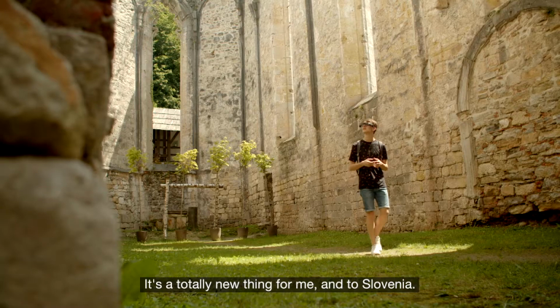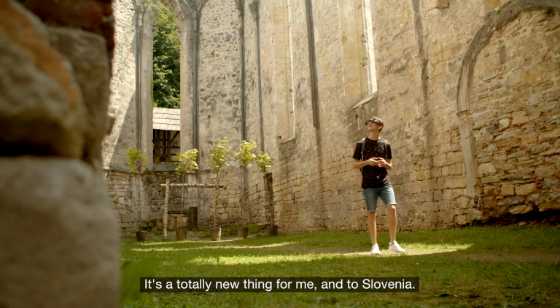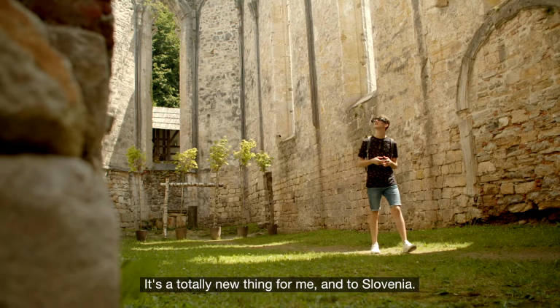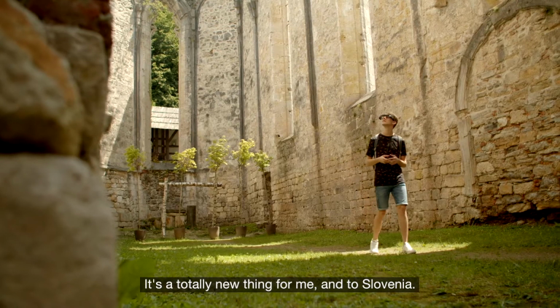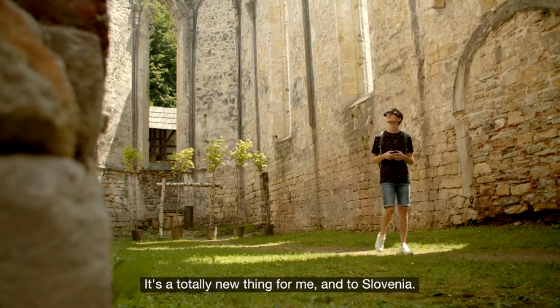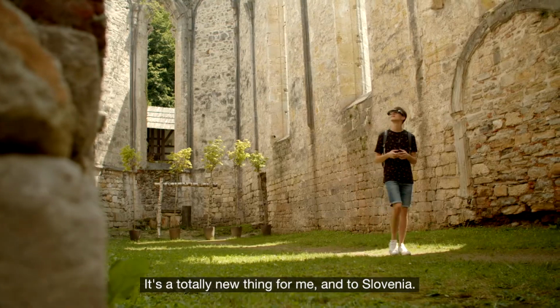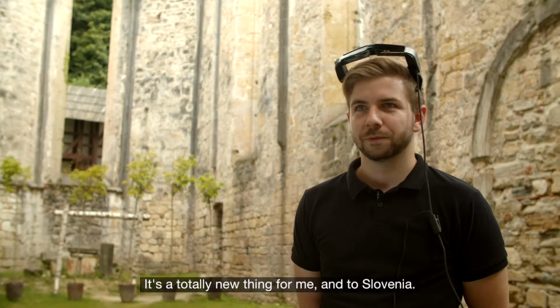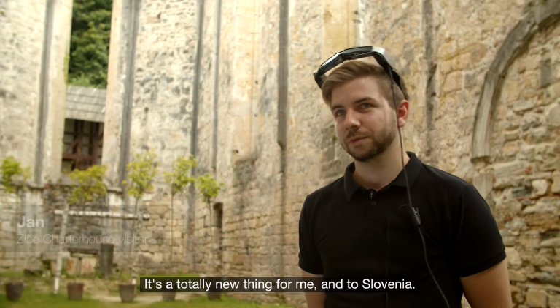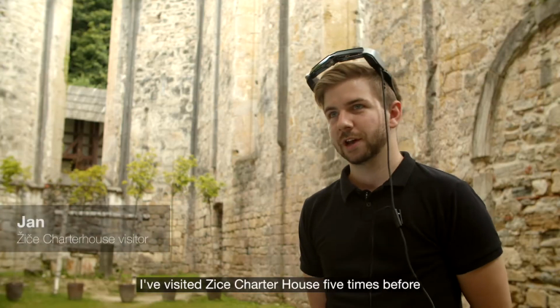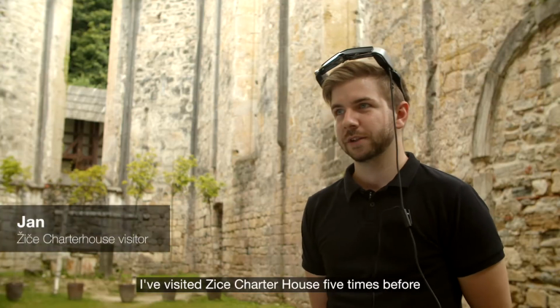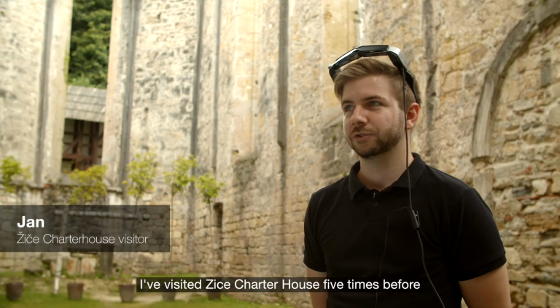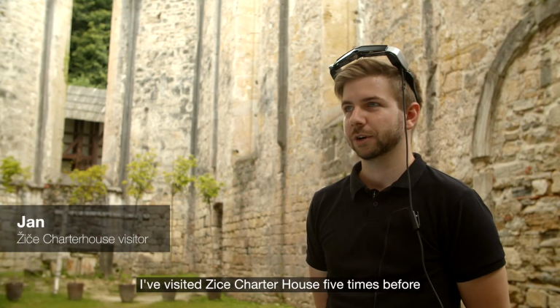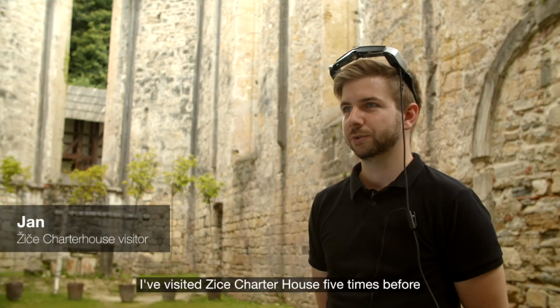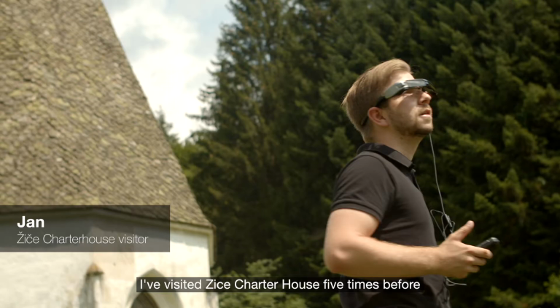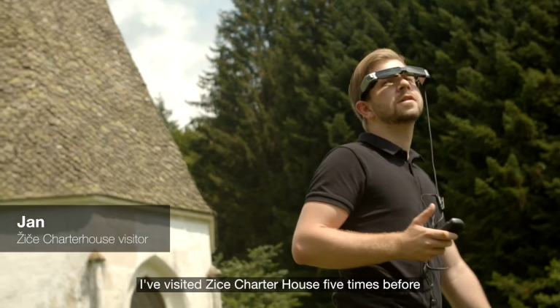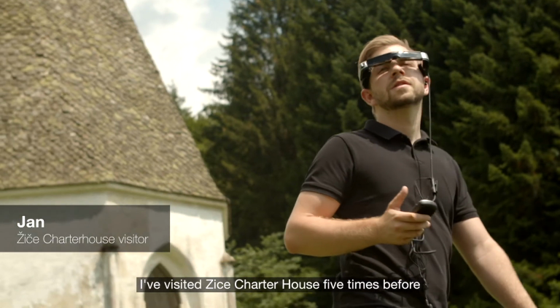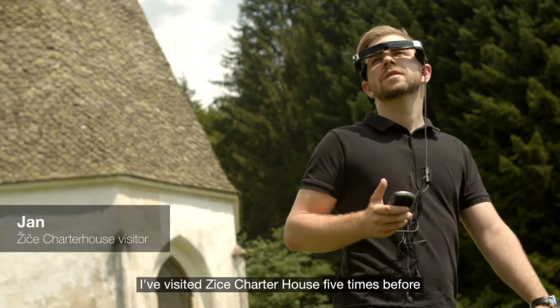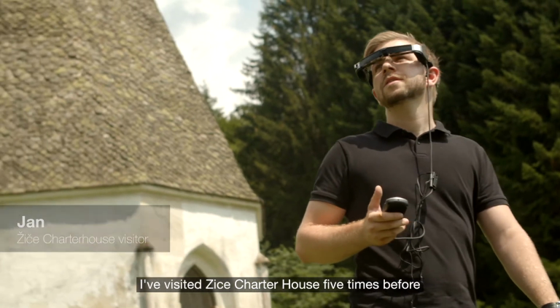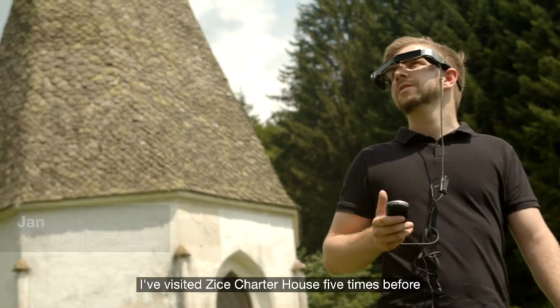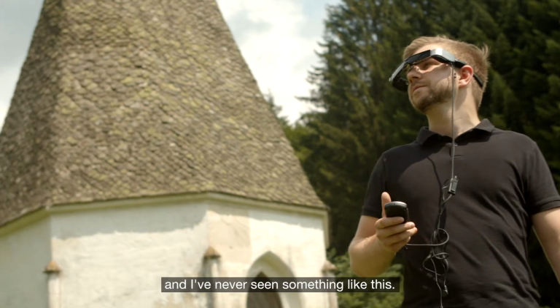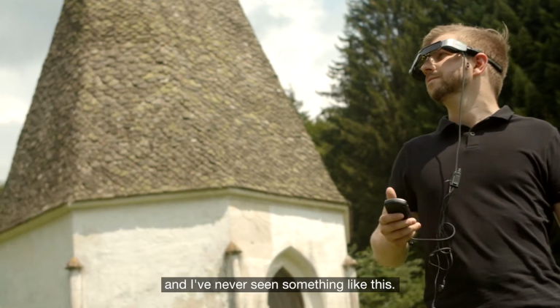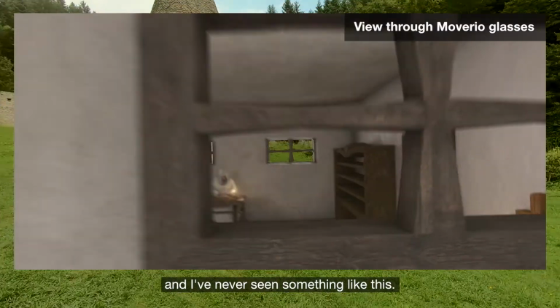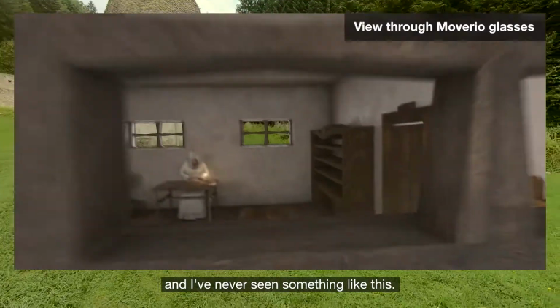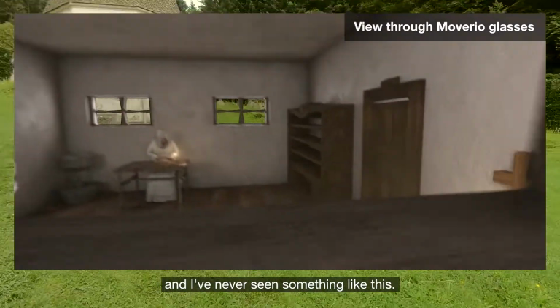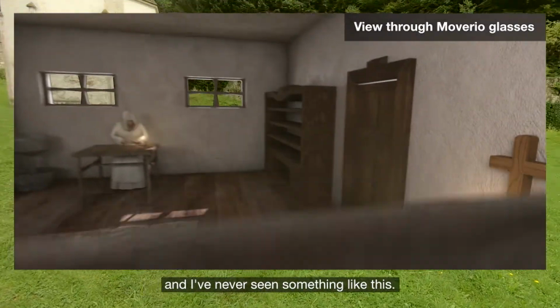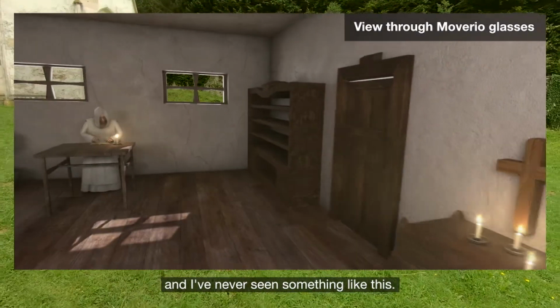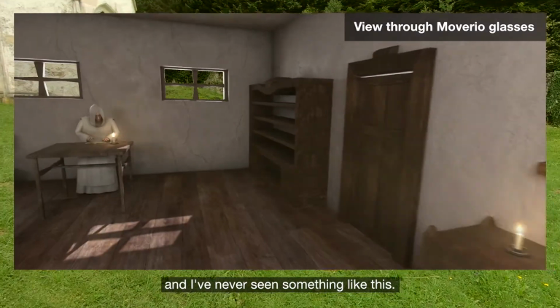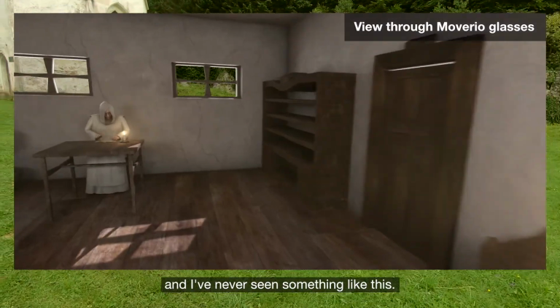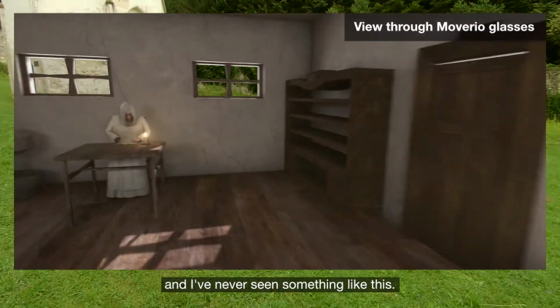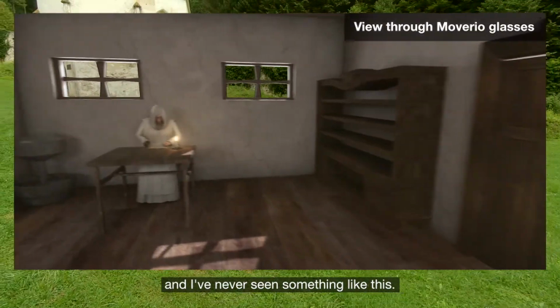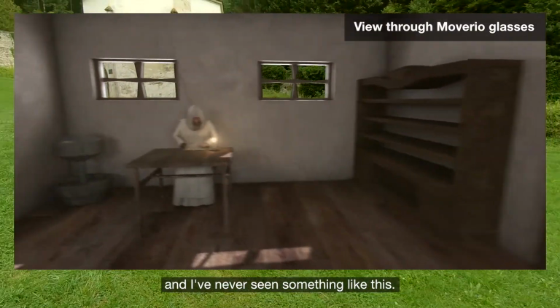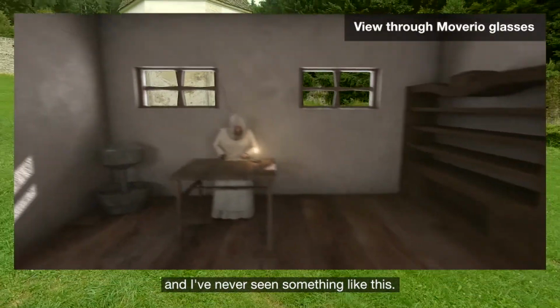It's like a totally new thing for me, like for Slovenia. I've been in Žička Cartuzia five times and I've never seen something like this. It's a new edition and I think it's a good investment into the future.